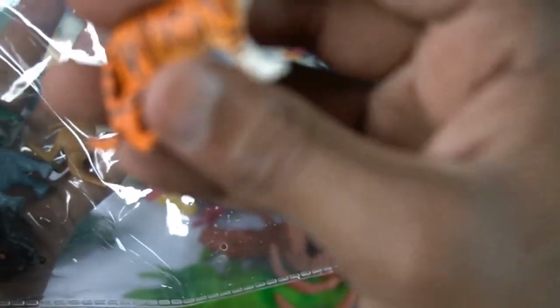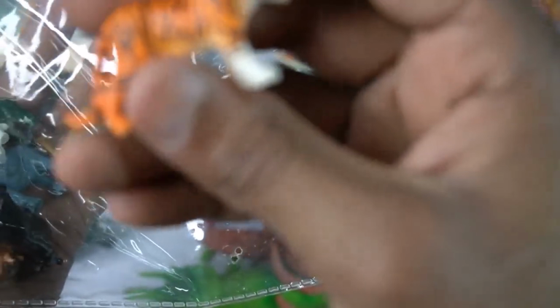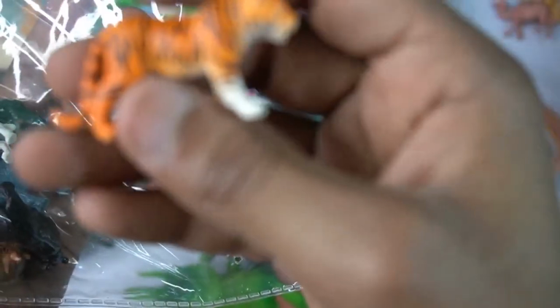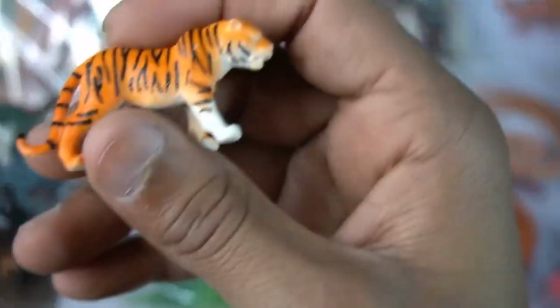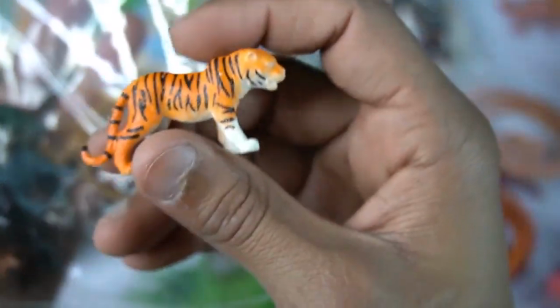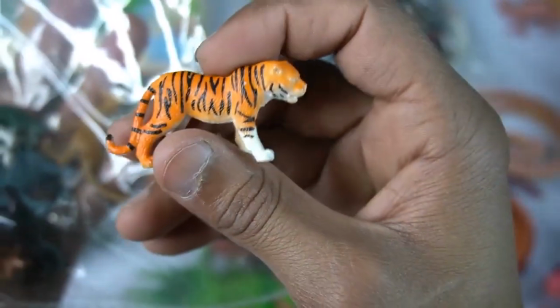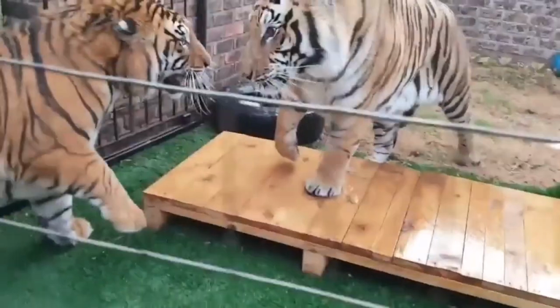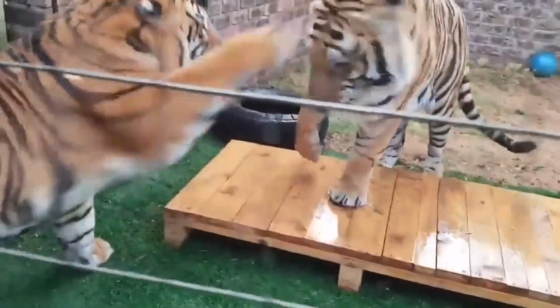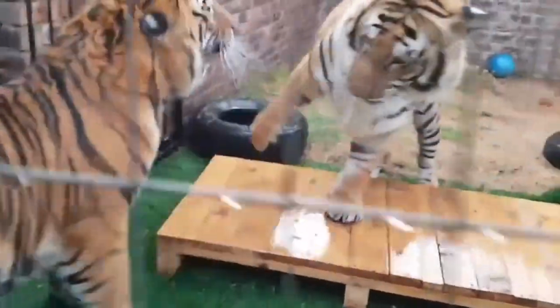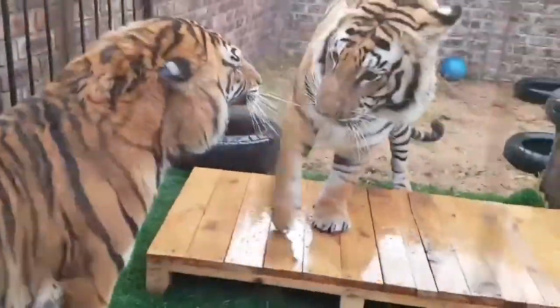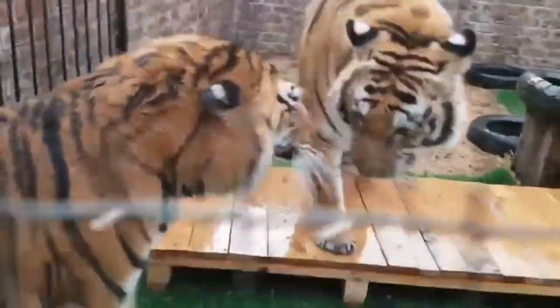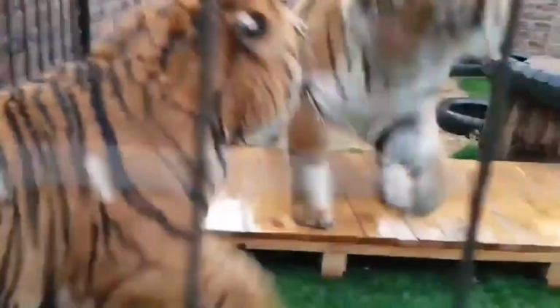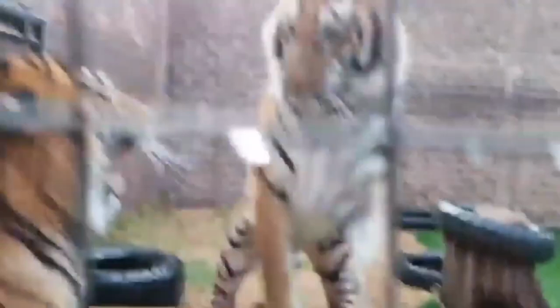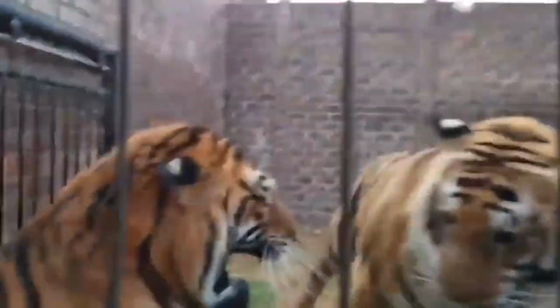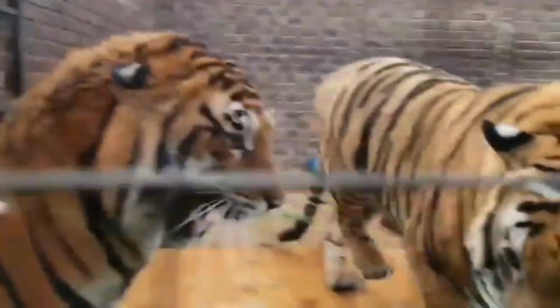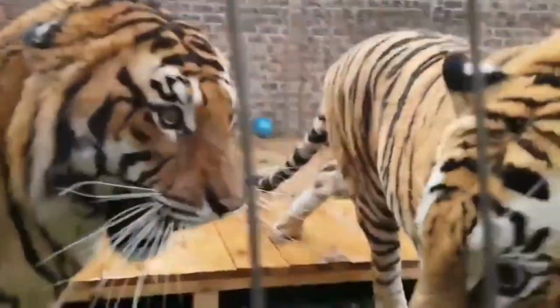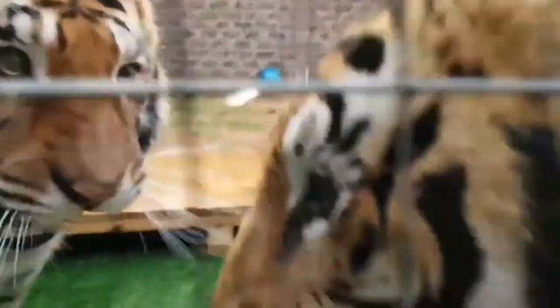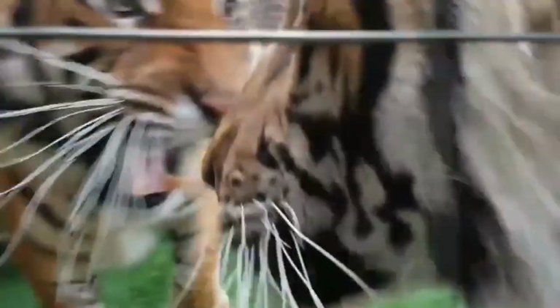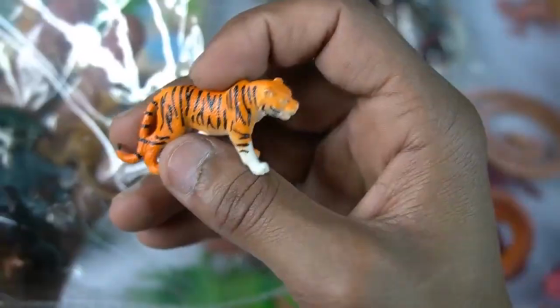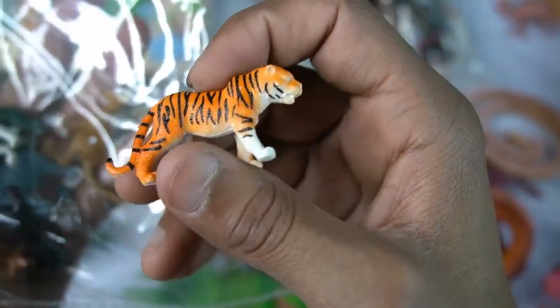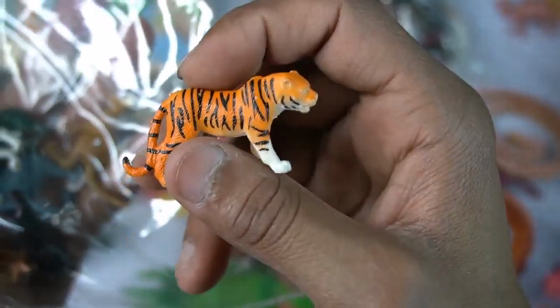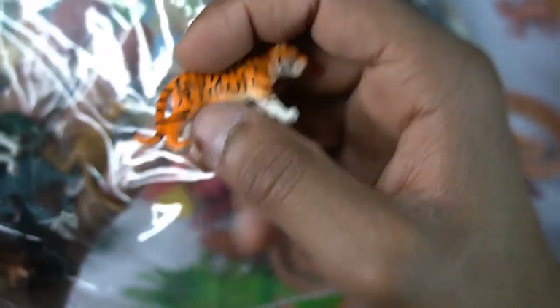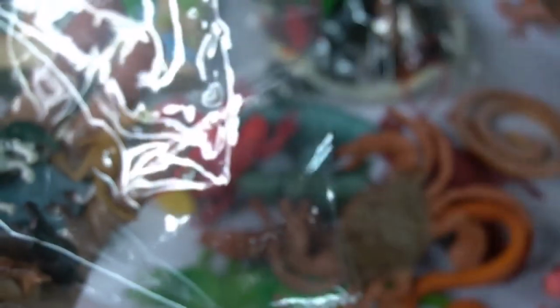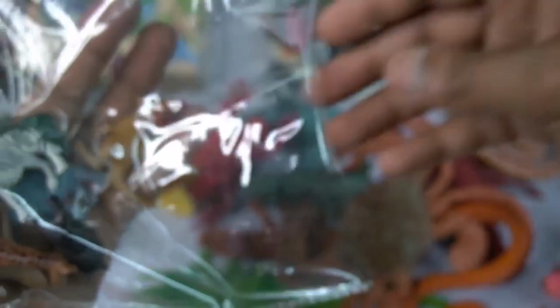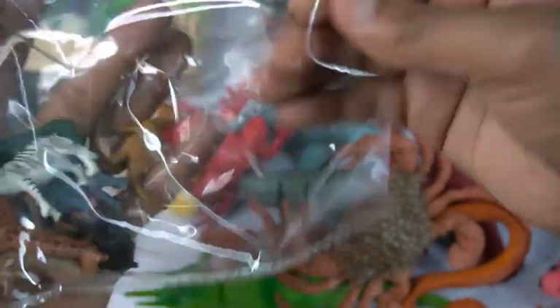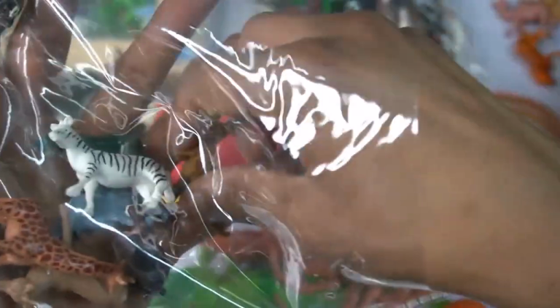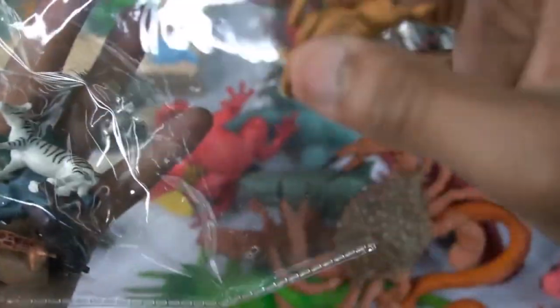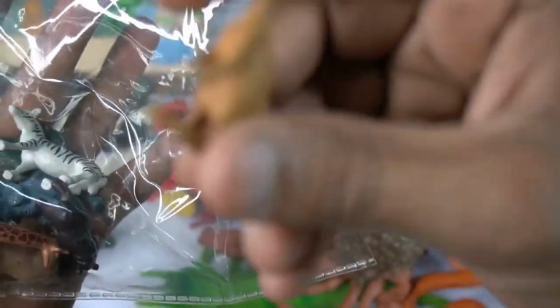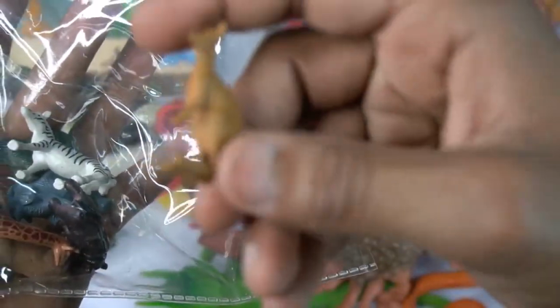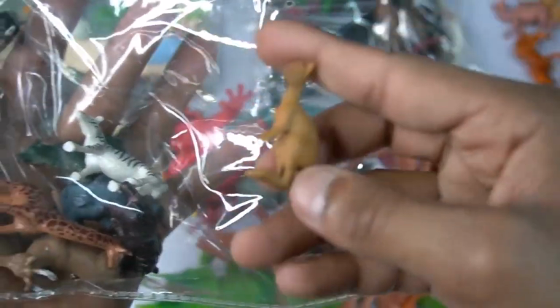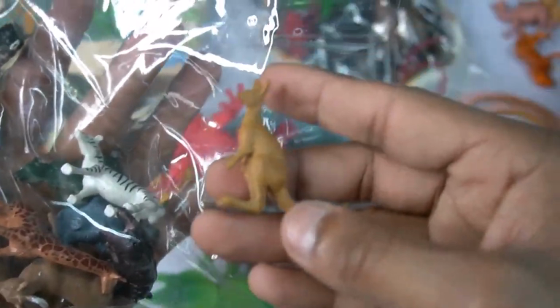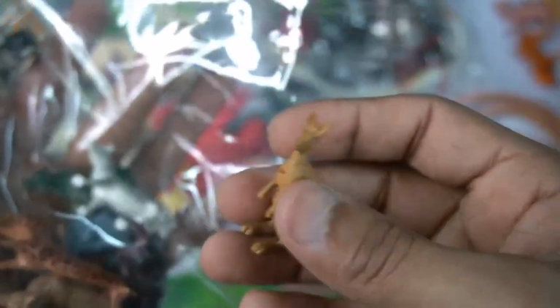And guys next figure - tiger! Very nice look guys, tiger. Wow, figure is the beautiful, little size tiger. And the next figure guys - kangaroo! Beautiful, look guys, kangaroo.